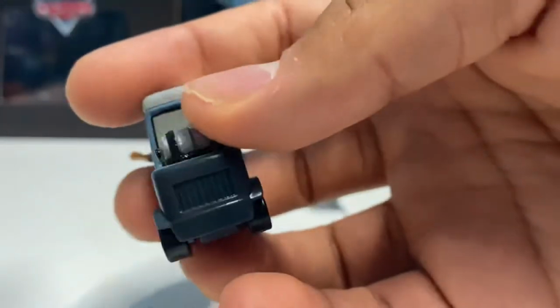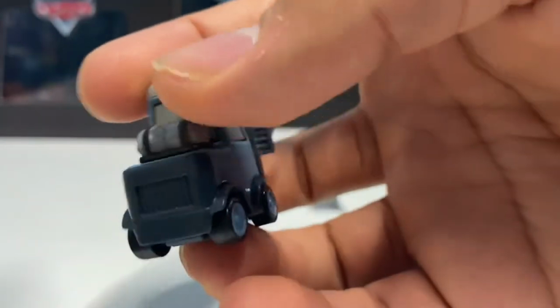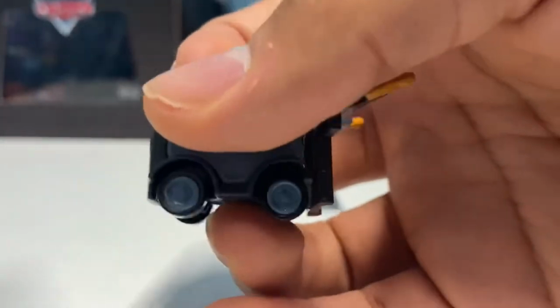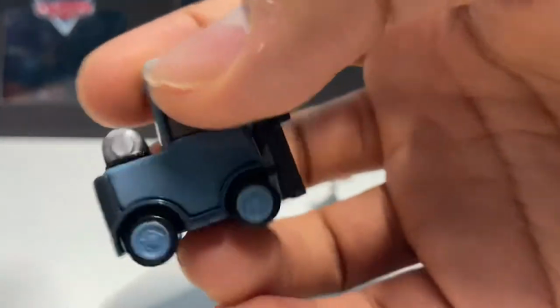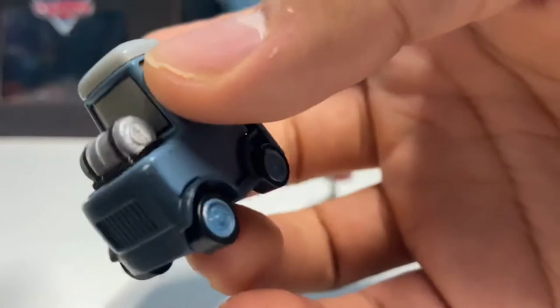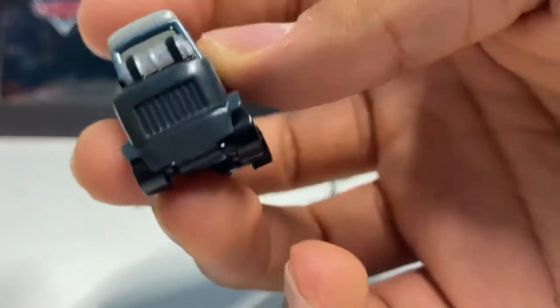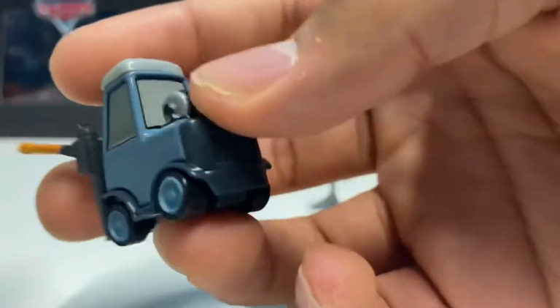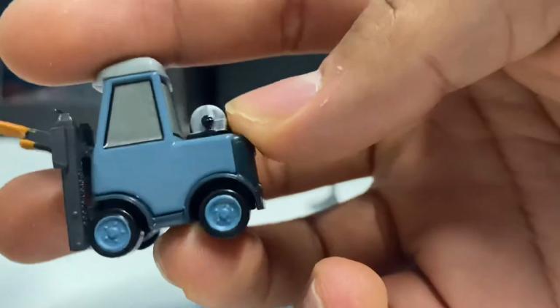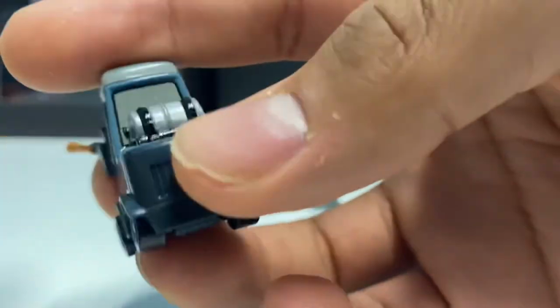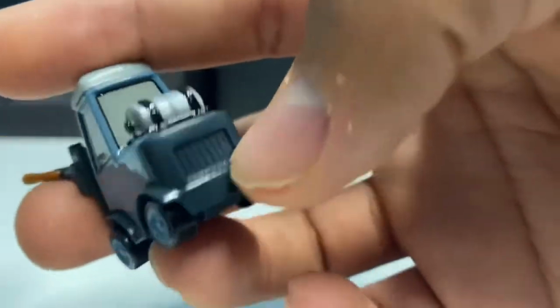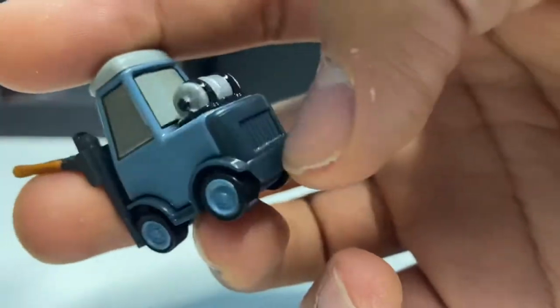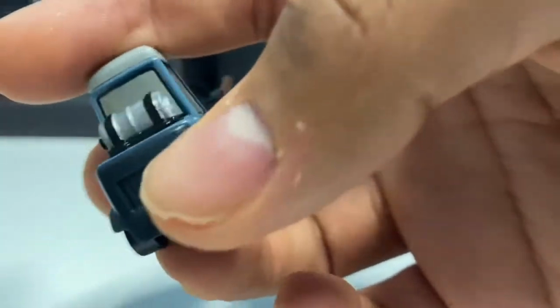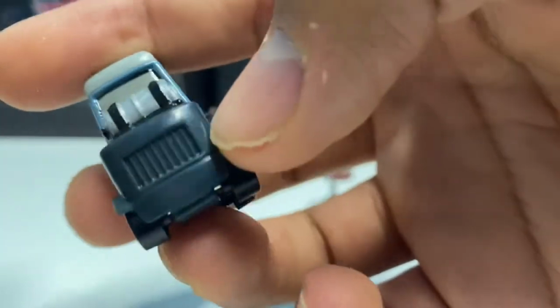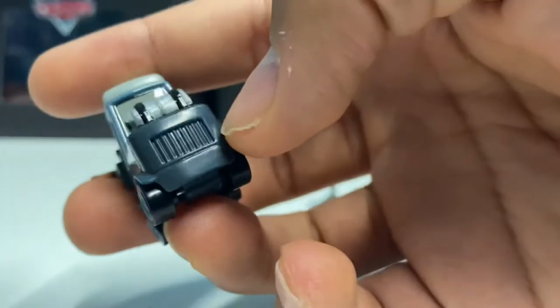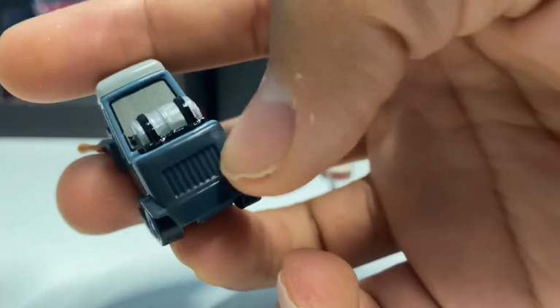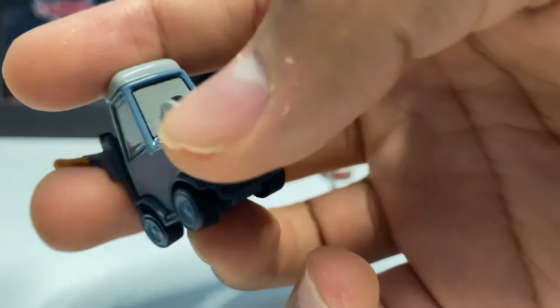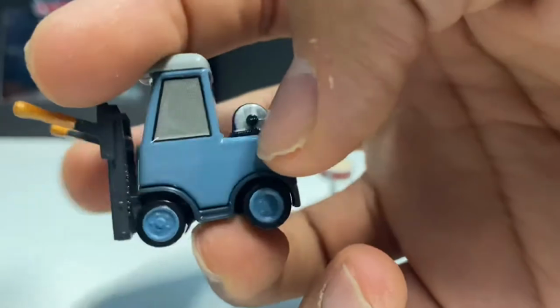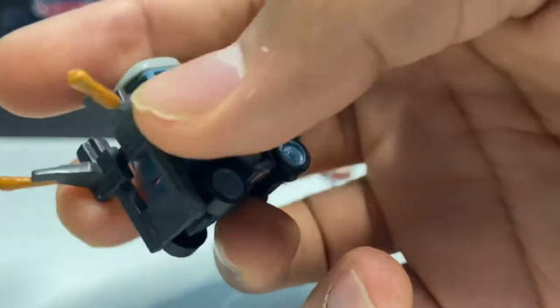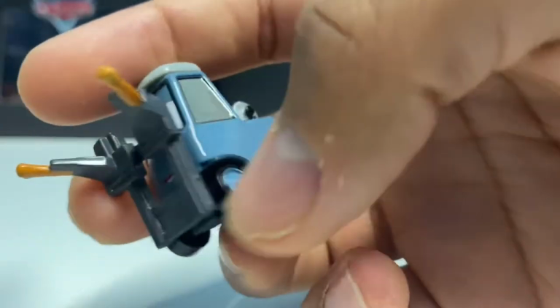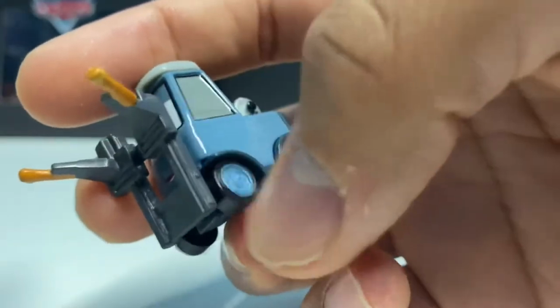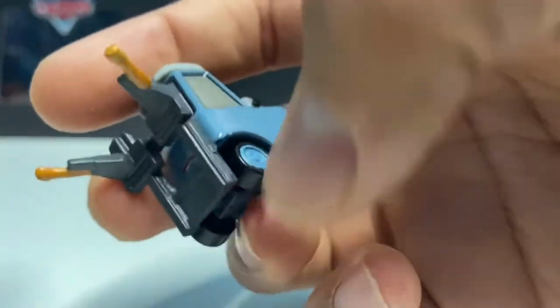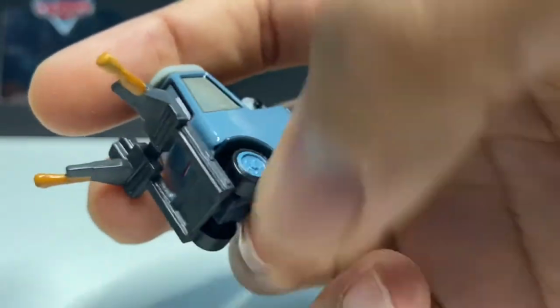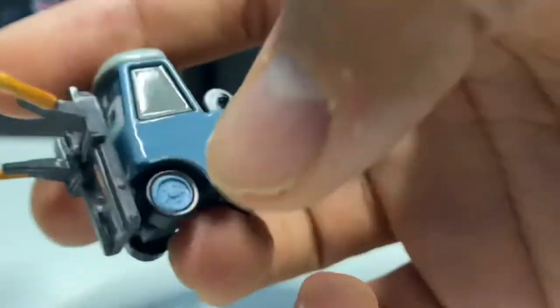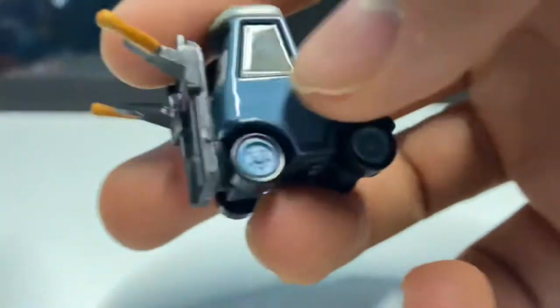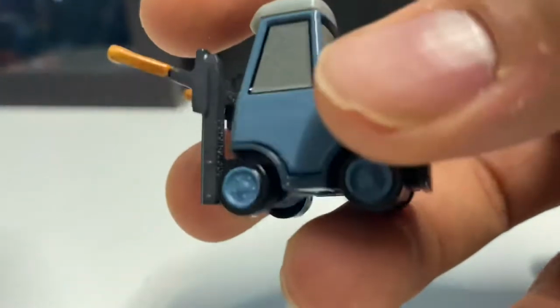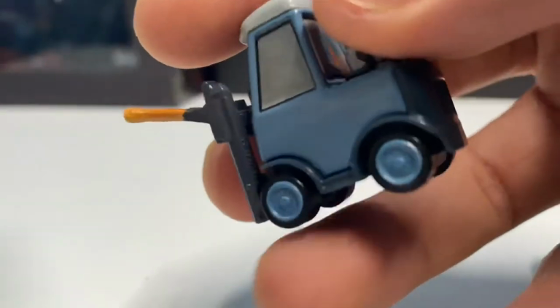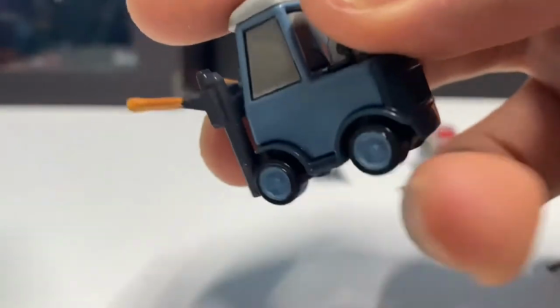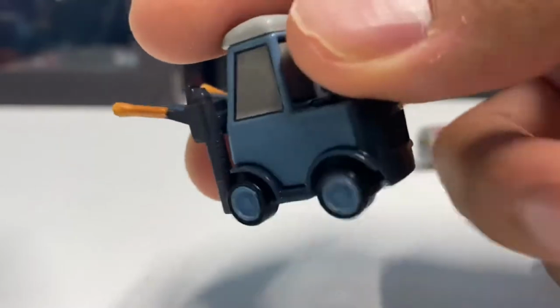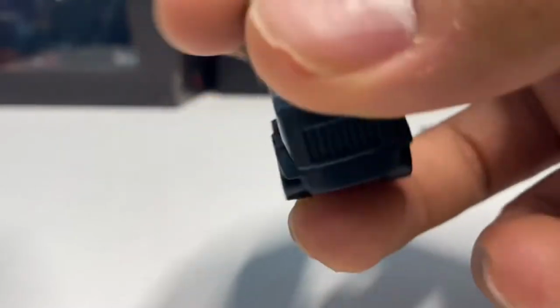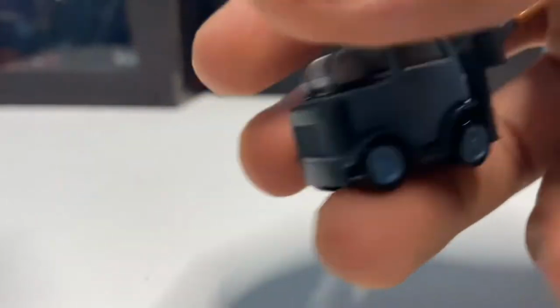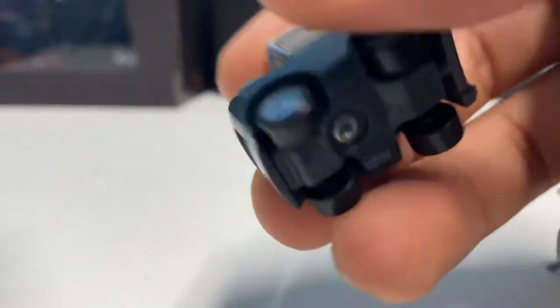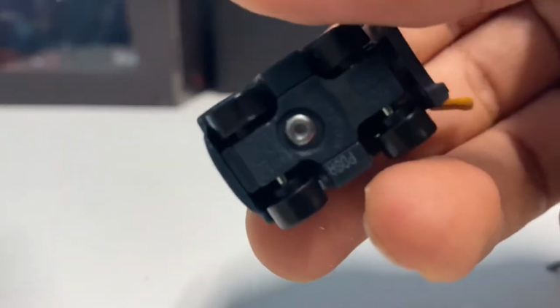You can see there's a bit of a darker blue shade on the back while the rest of her is a solid light blue. Even the wheels are light blue as well, which look really nice.